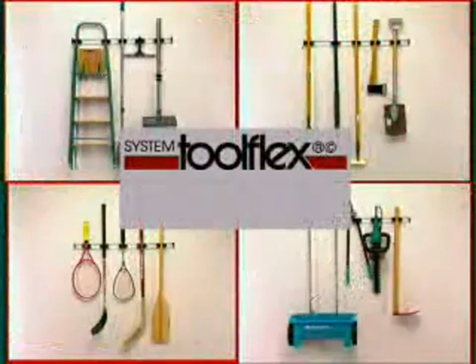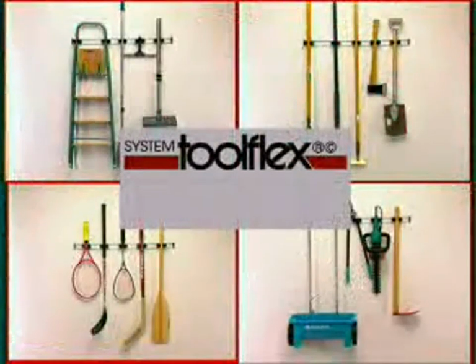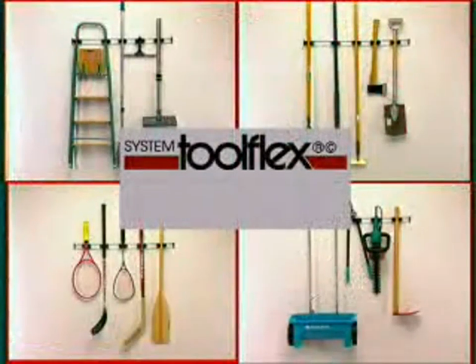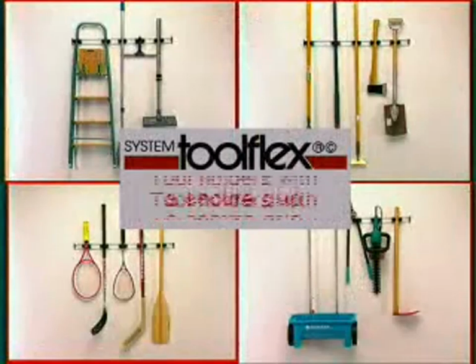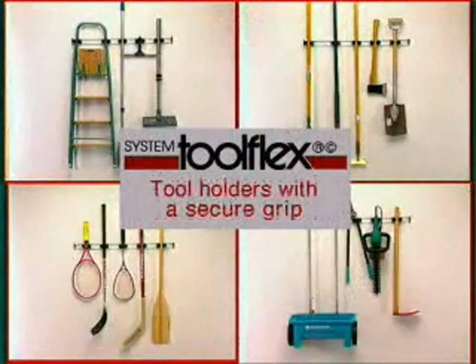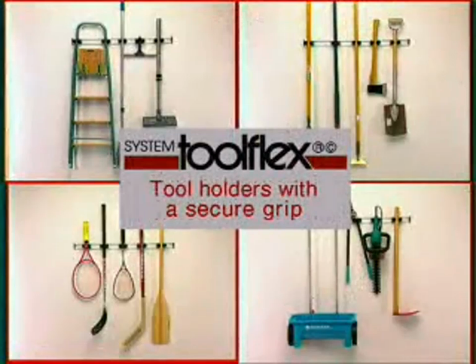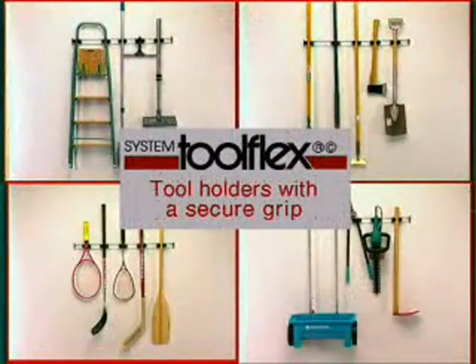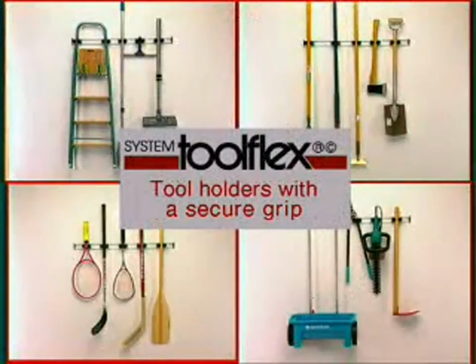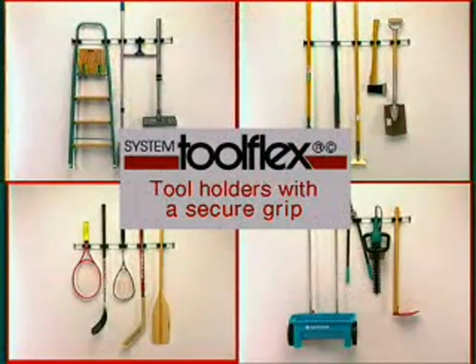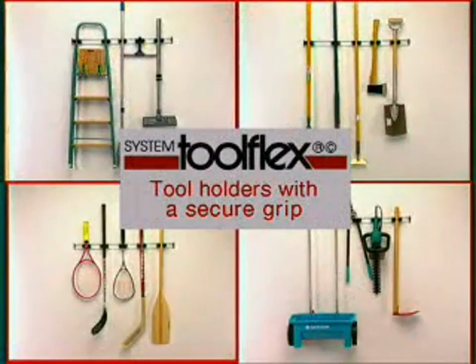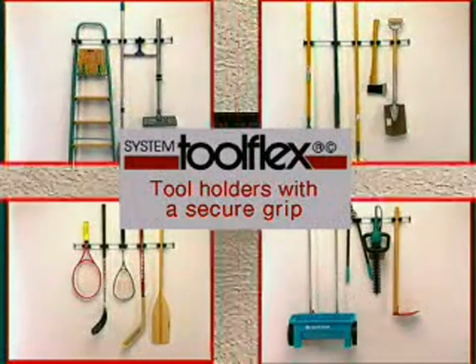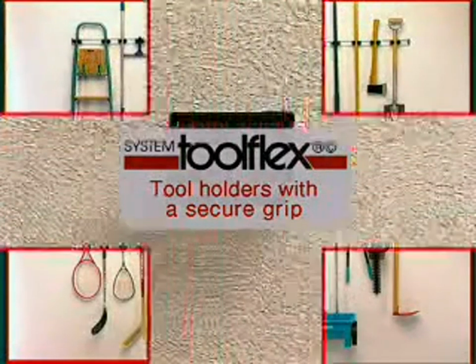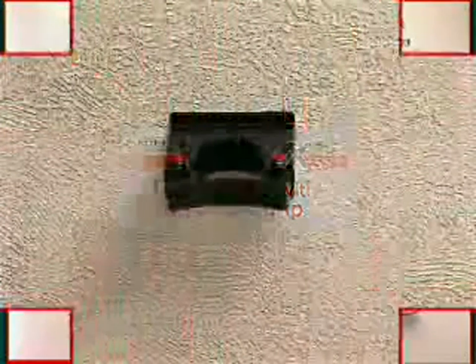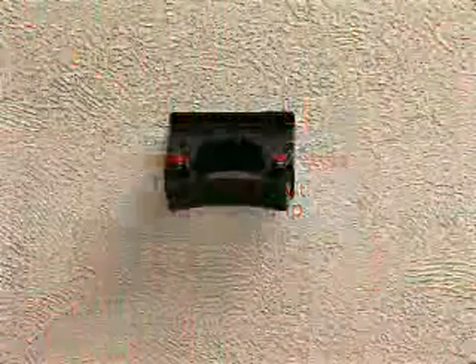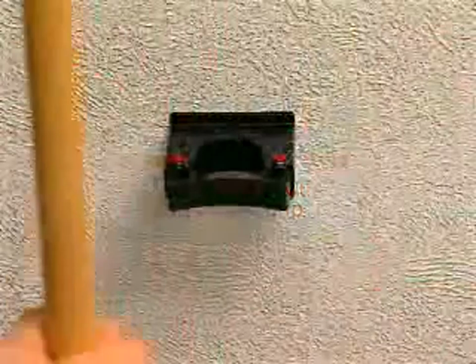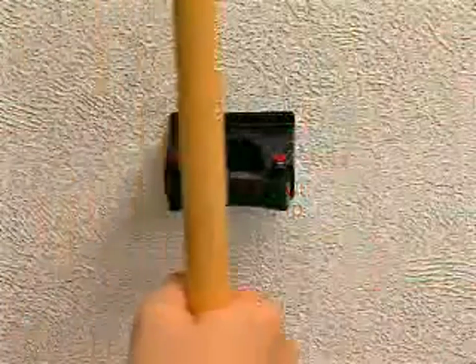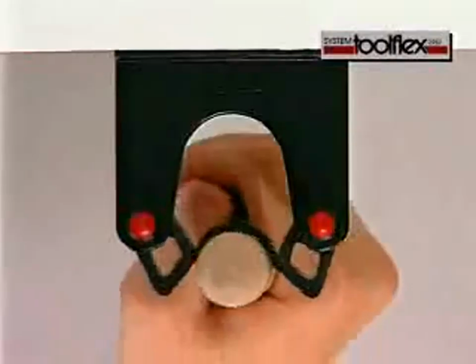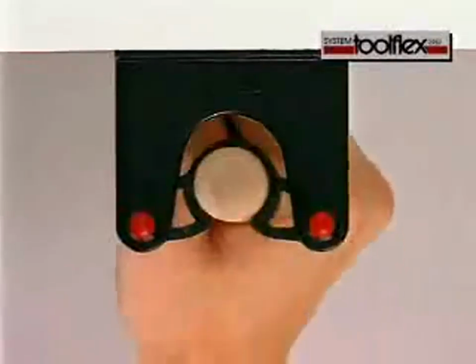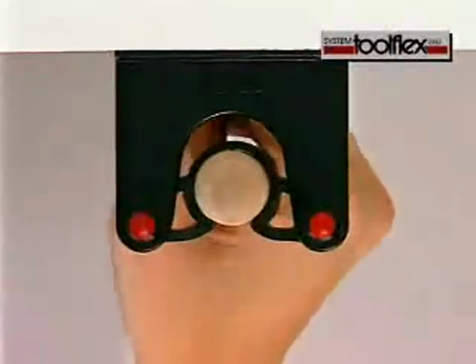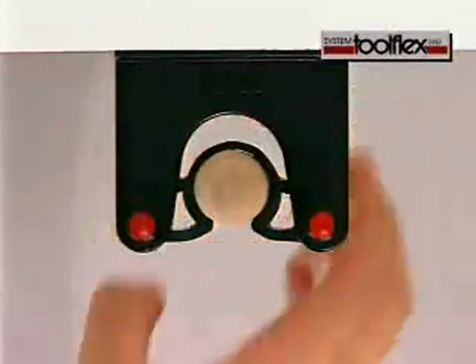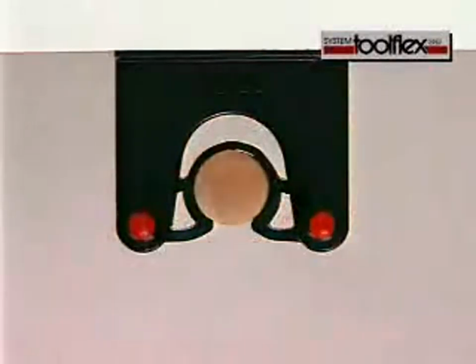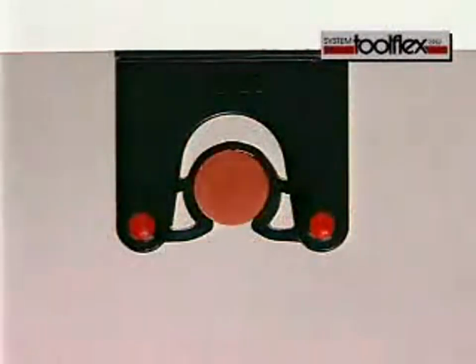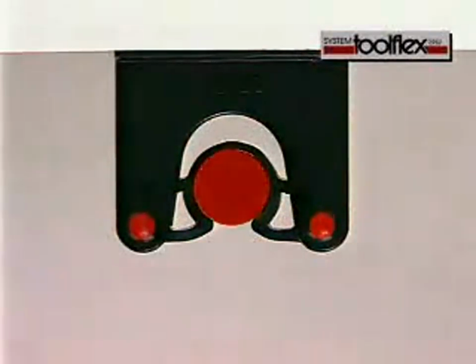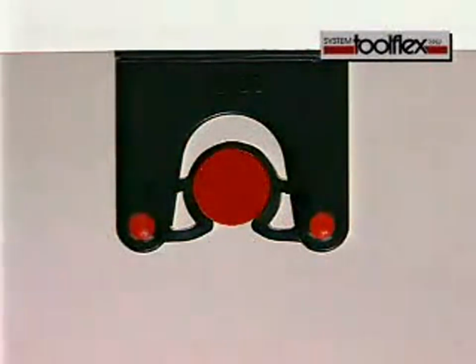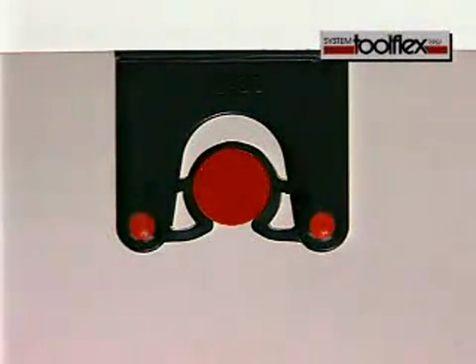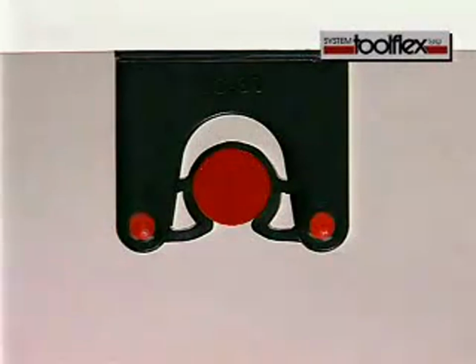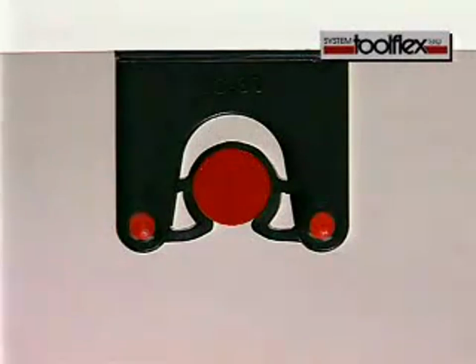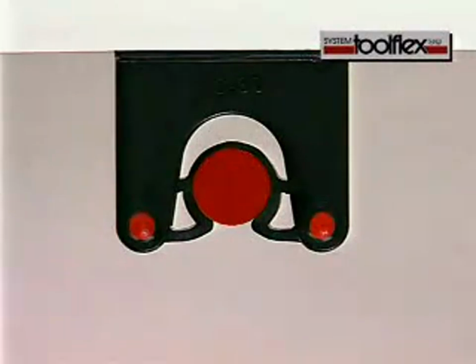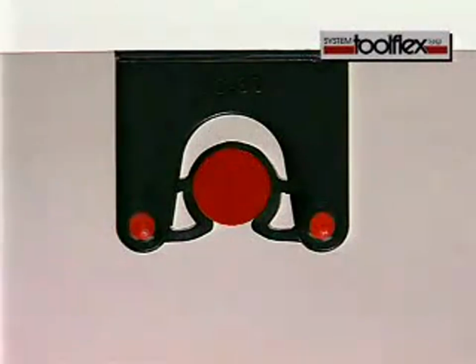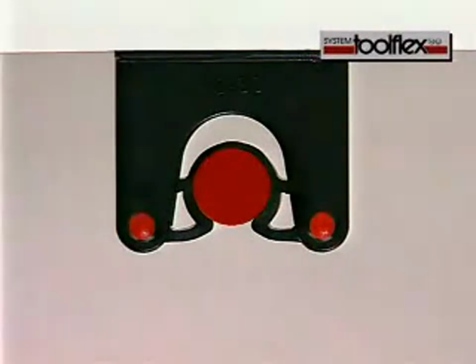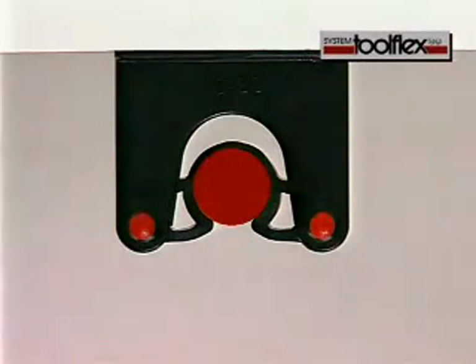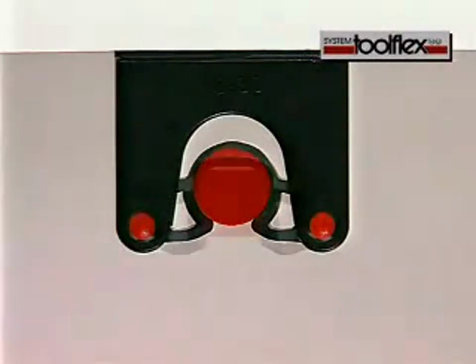The ToolFlex tool holder is based on a simple but extremely clever idea. By applying light pressure, the holder grips the shaft of the tool and locks it in position. The pliable rubber grips both round and rectangular shapes.